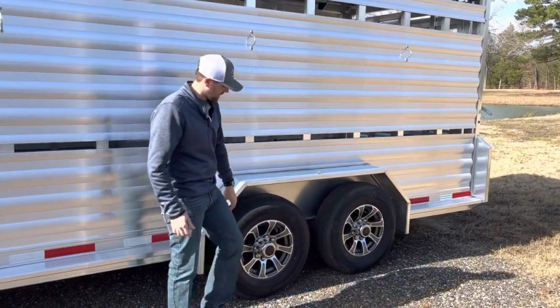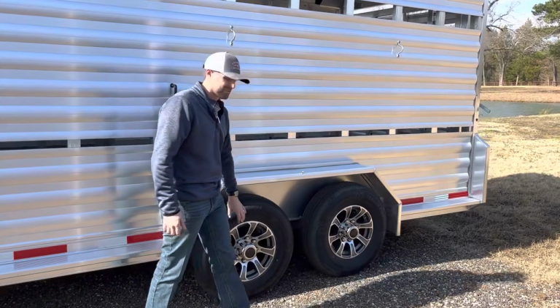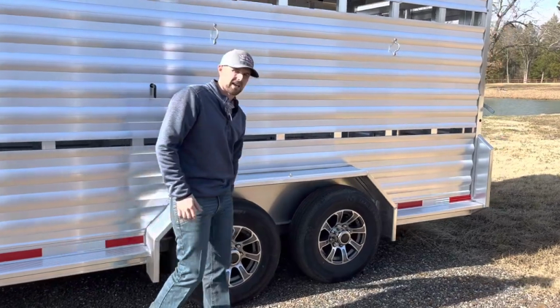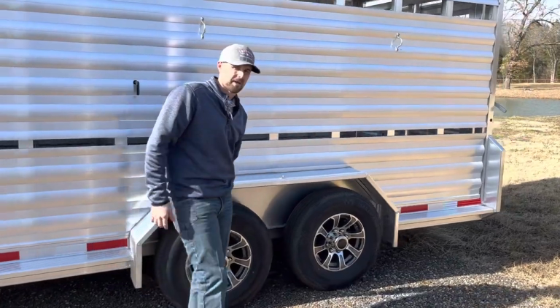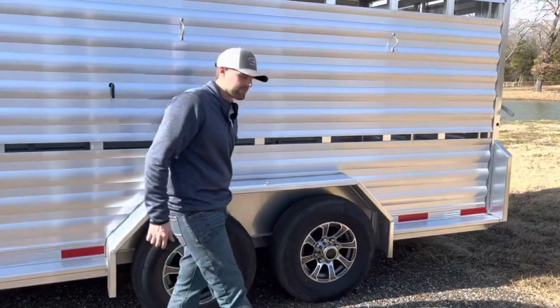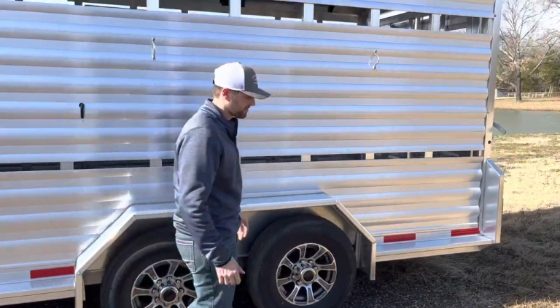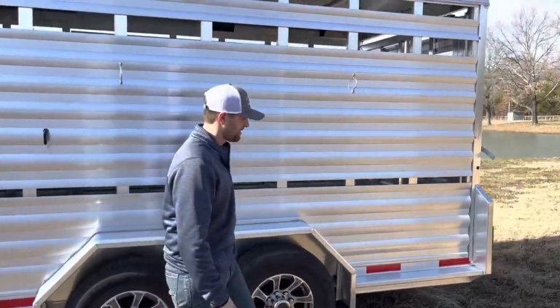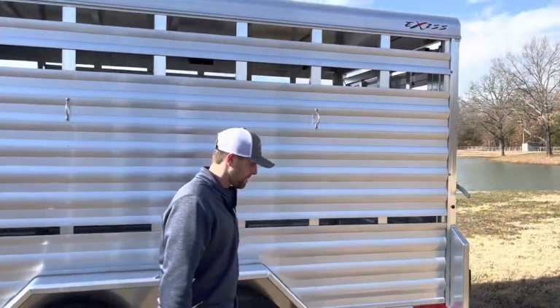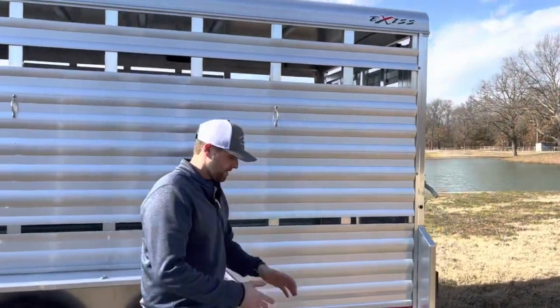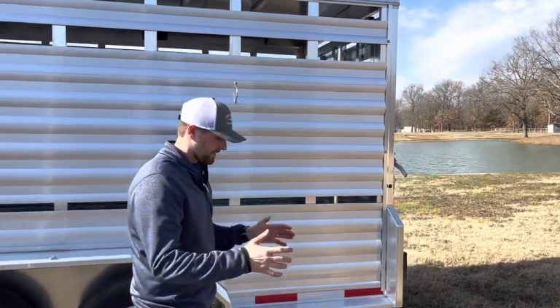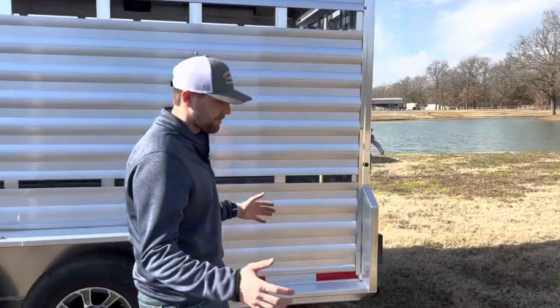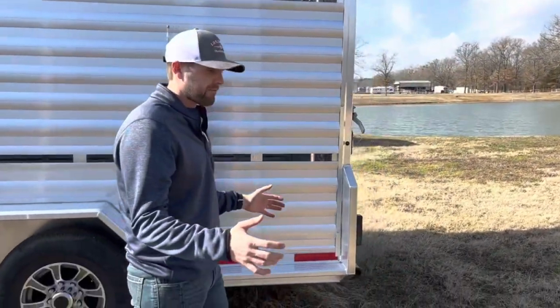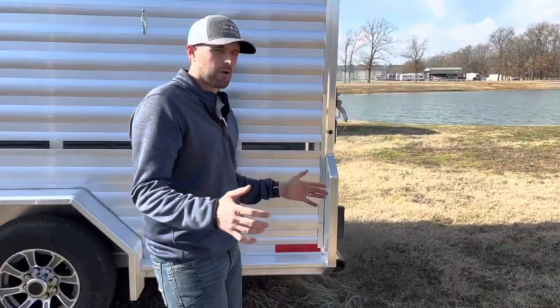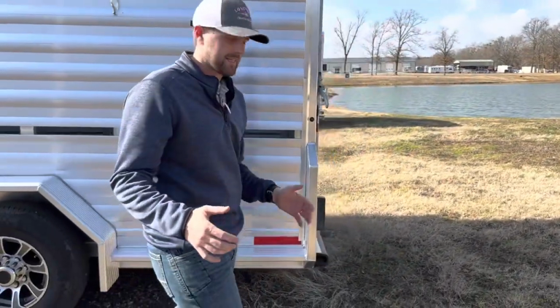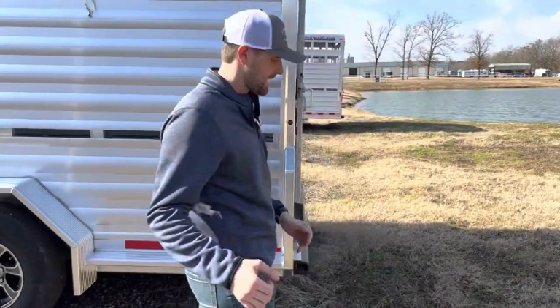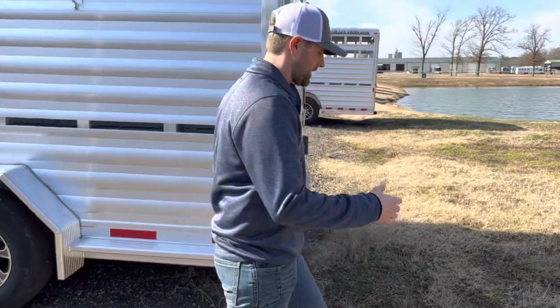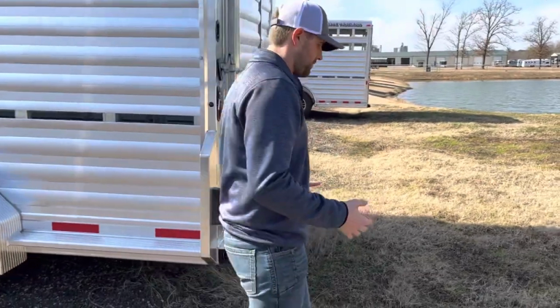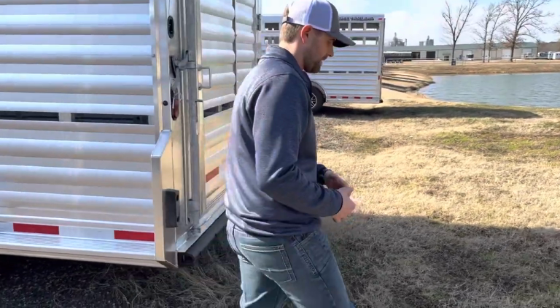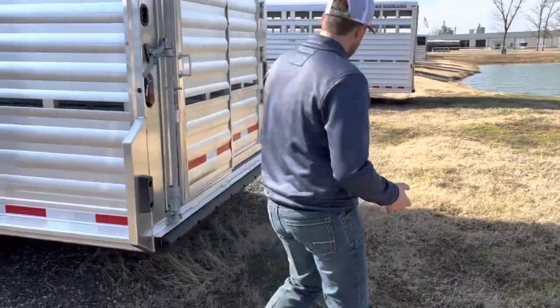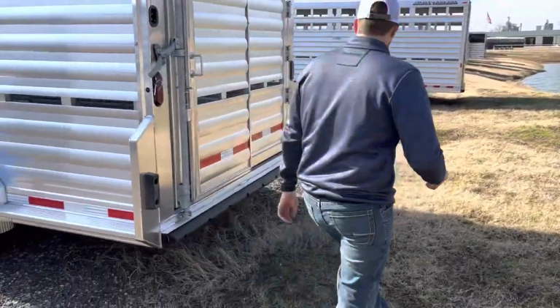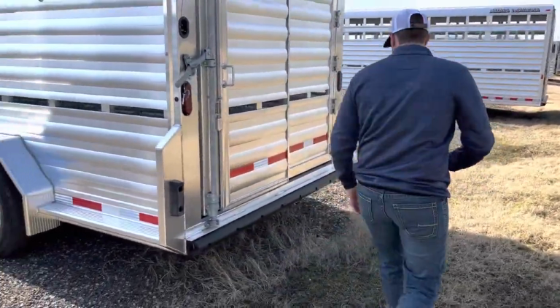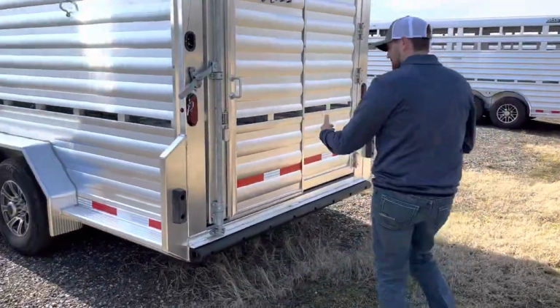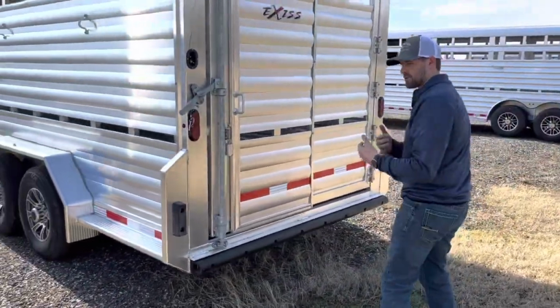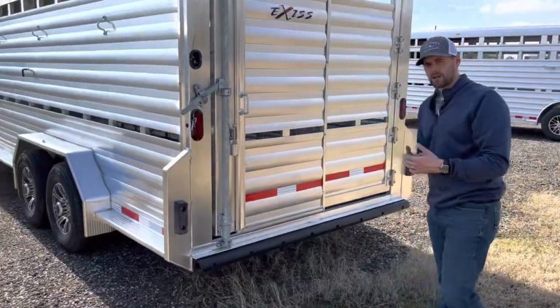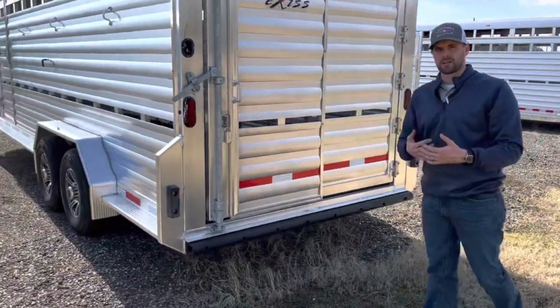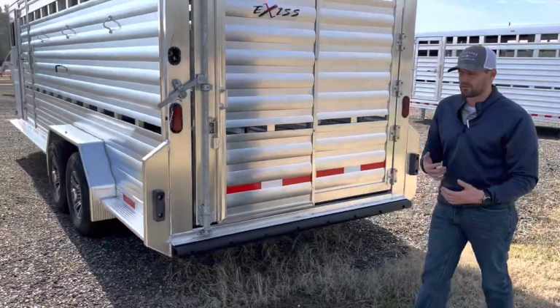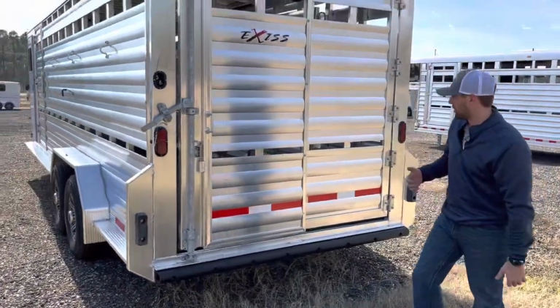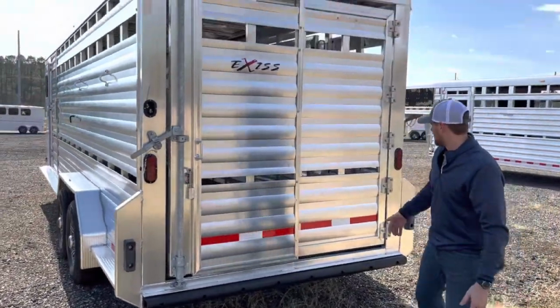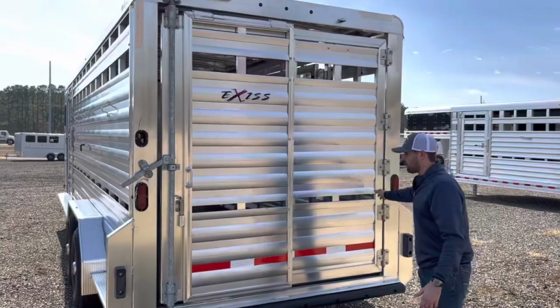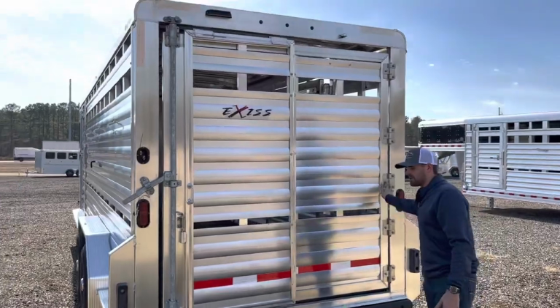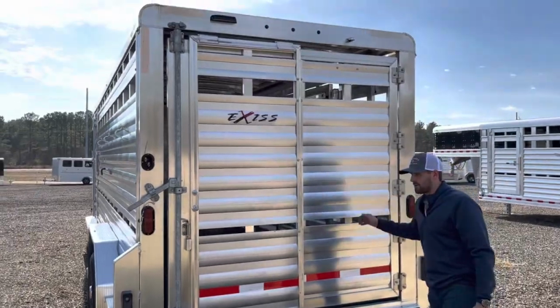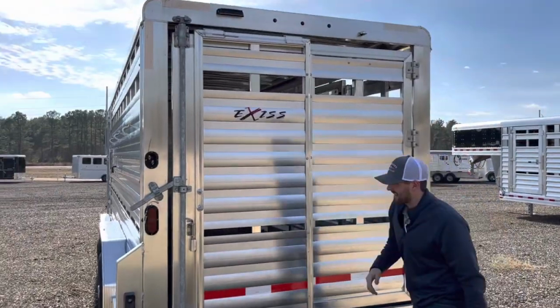We've got 7,000 pound axles on this trailer. When you get the seven wide version over the 6.8, you're going to get a few things: cross members are a little bit closer together on your floor, and more hinges on your back gate.